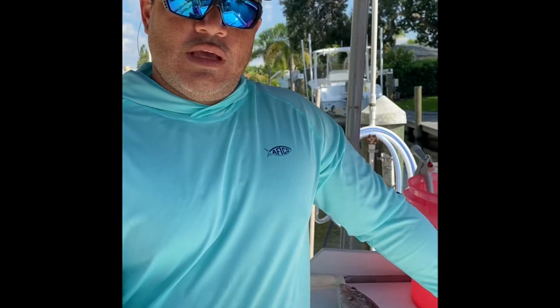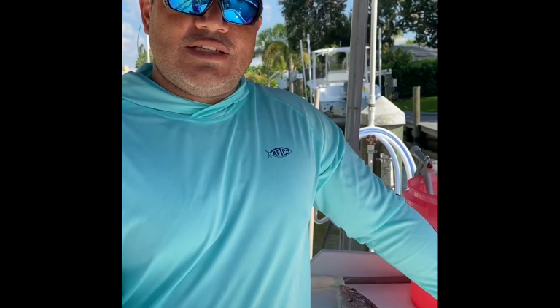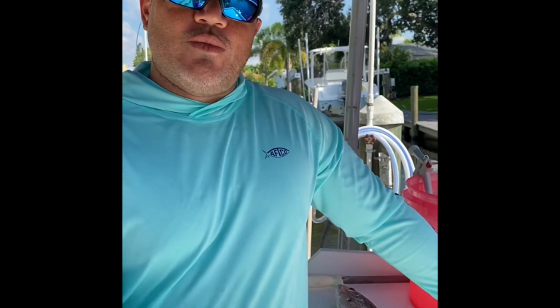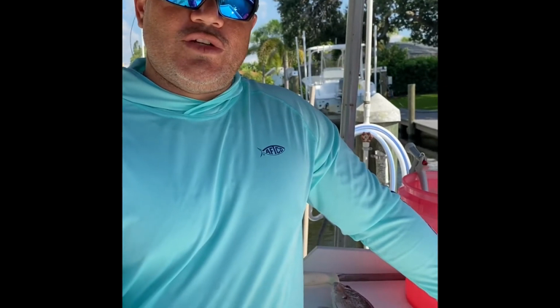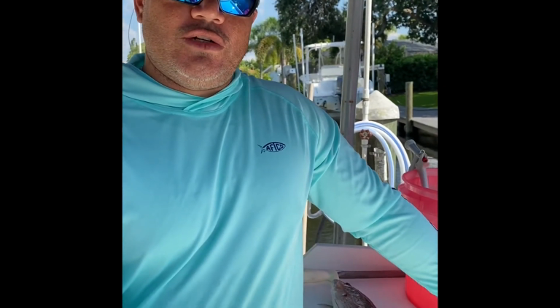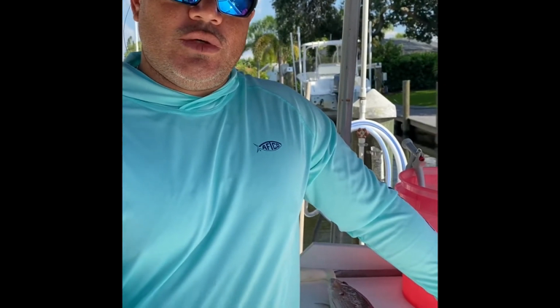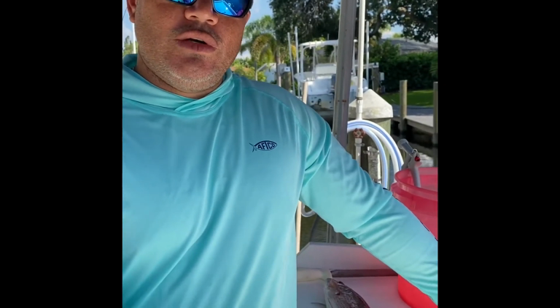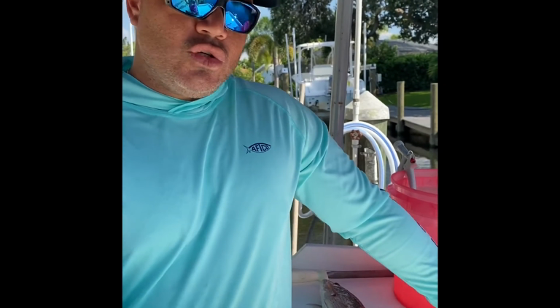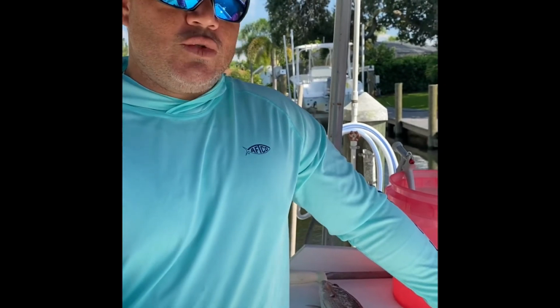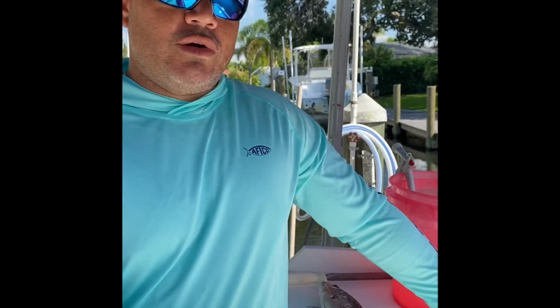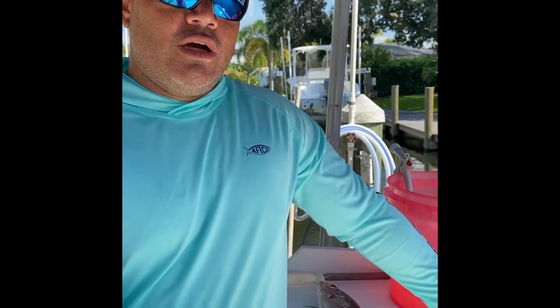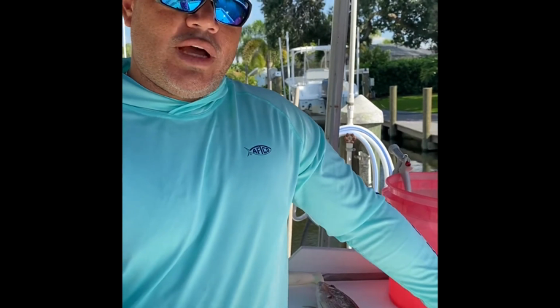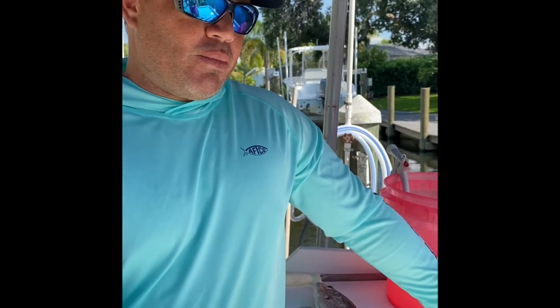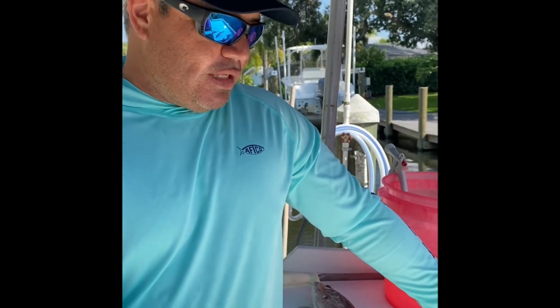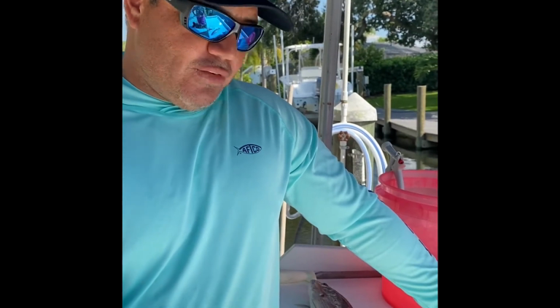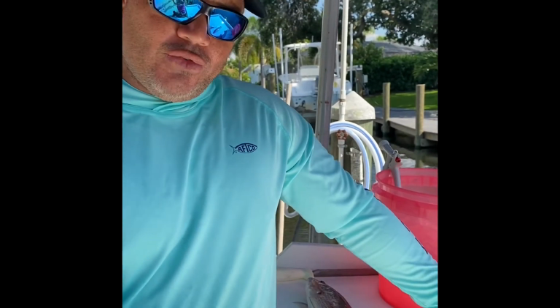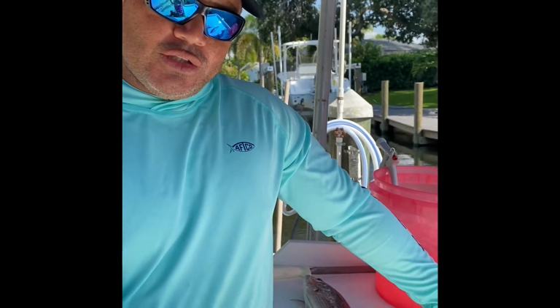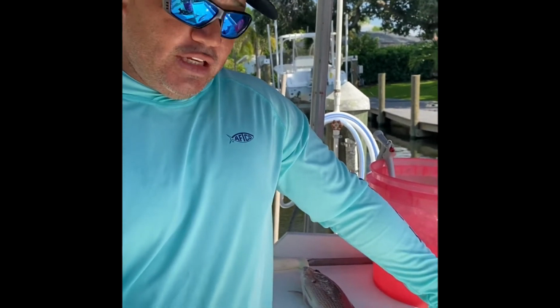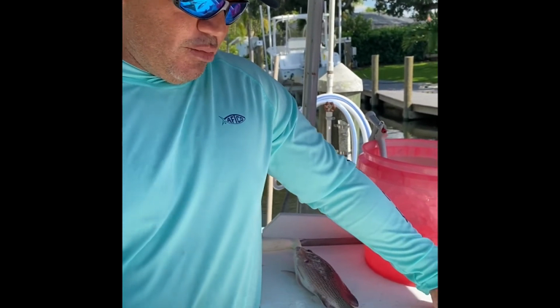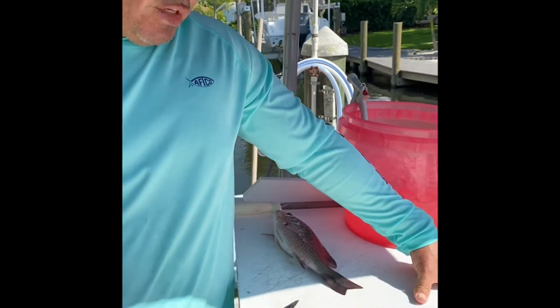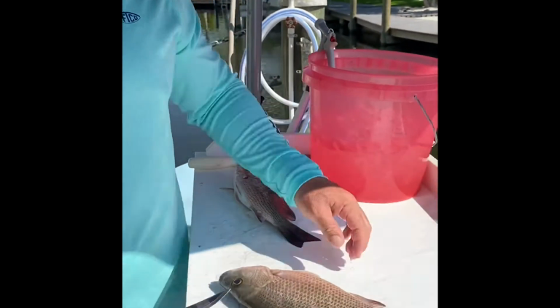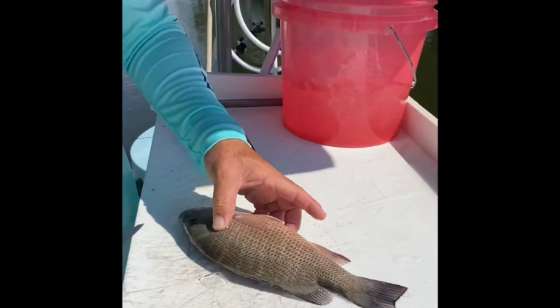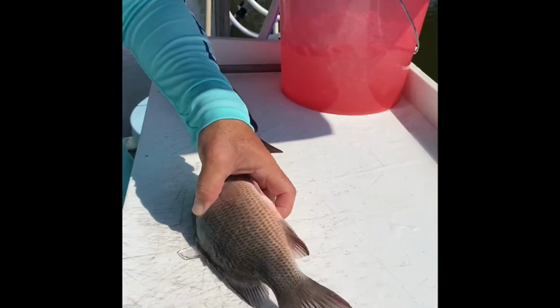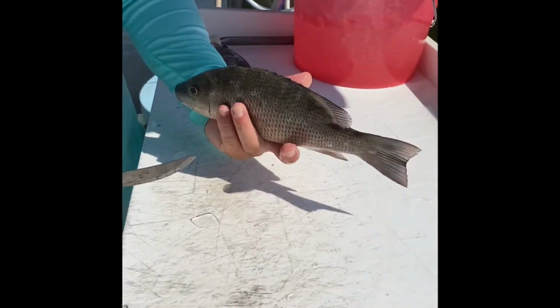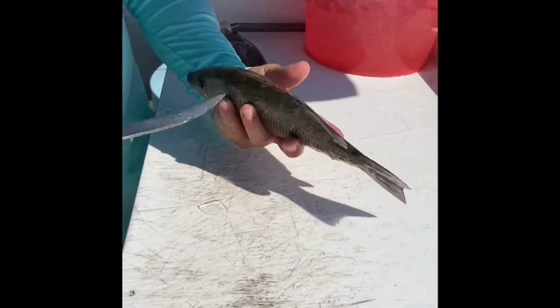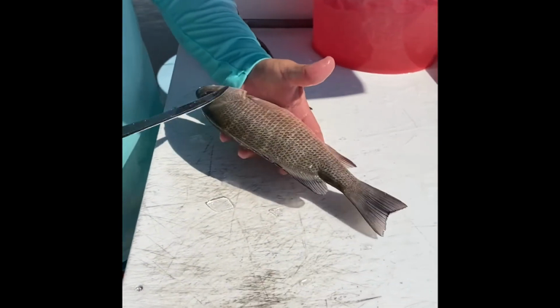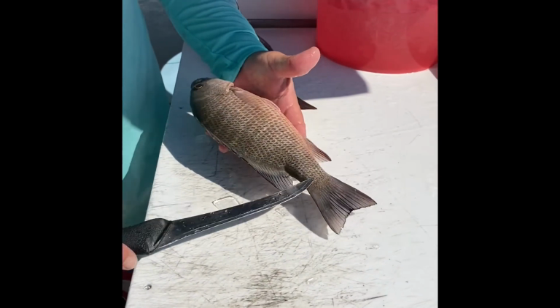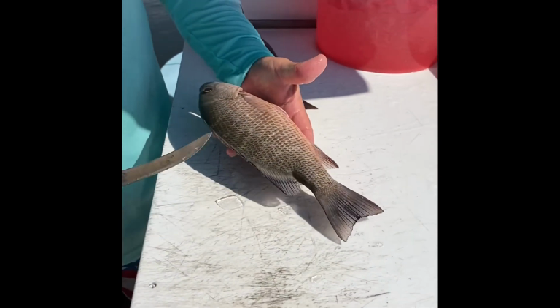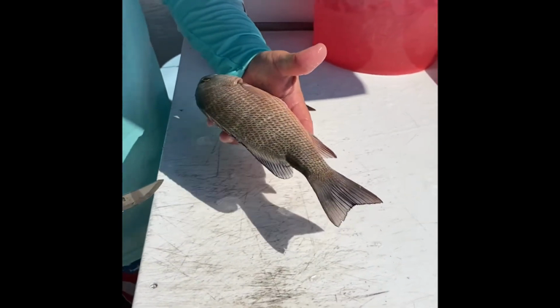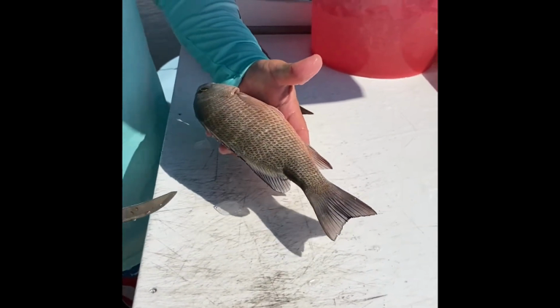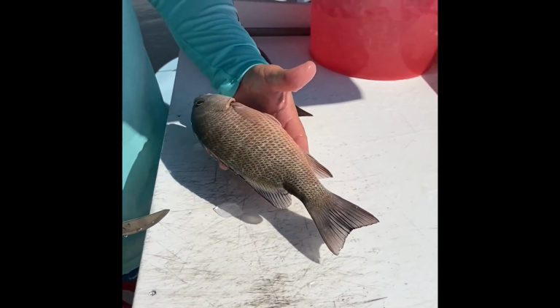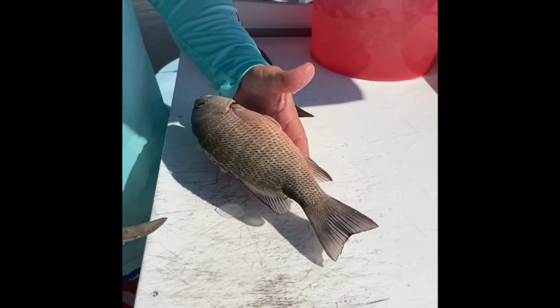Hey guys, it's Matt from Real Tight Fishing Charters. We're going to do a little two-step tutorial here on how to properly clean and fillet your fish. Today's fish is a mangrove snapper. Beautiful fish, really nice fillet. You're going to get a perfect sandwich meat size fillet right off this fish.